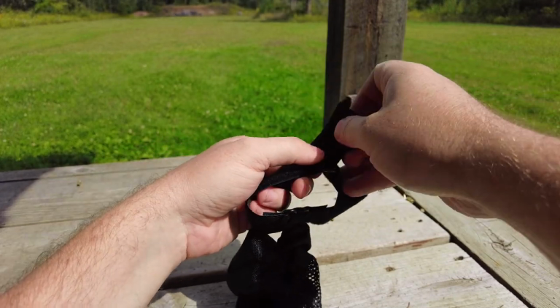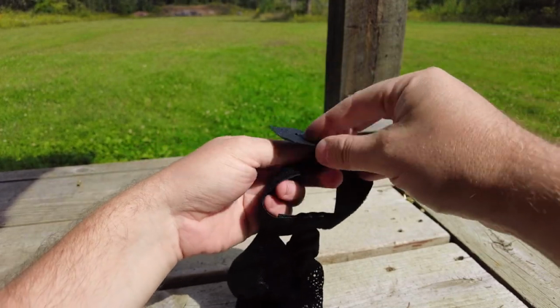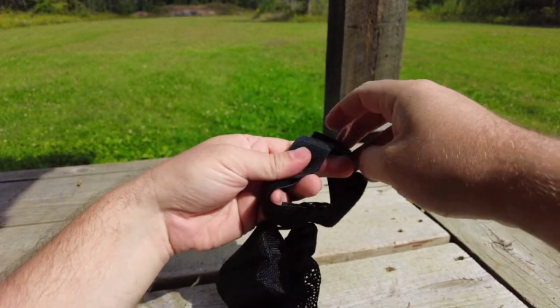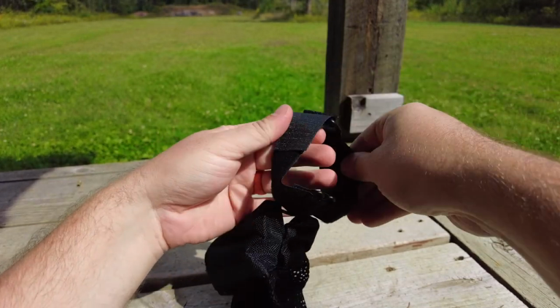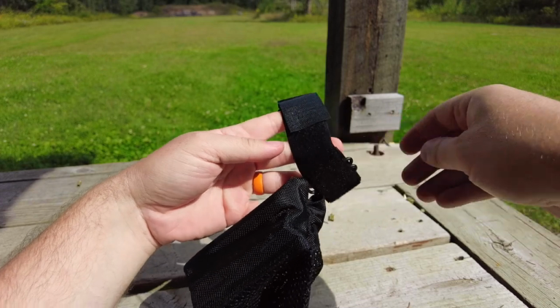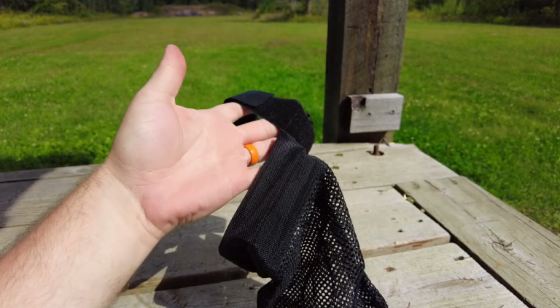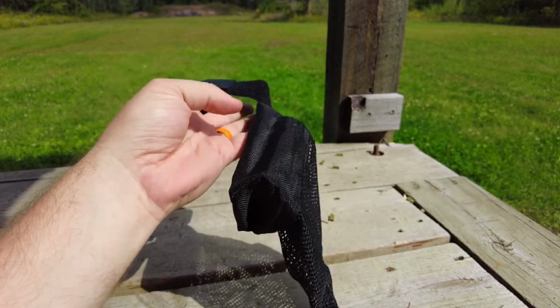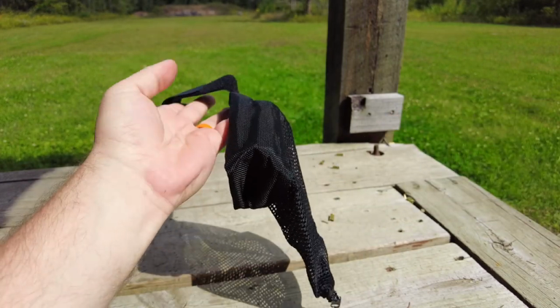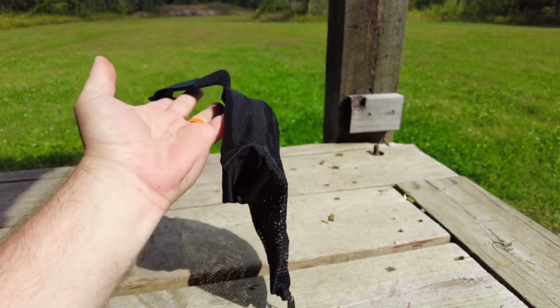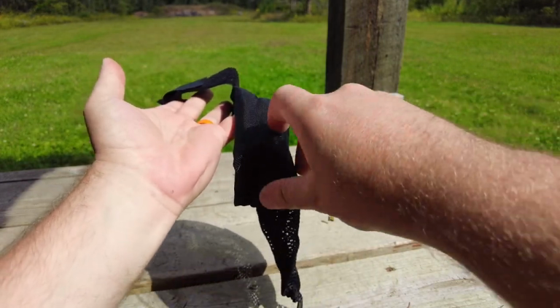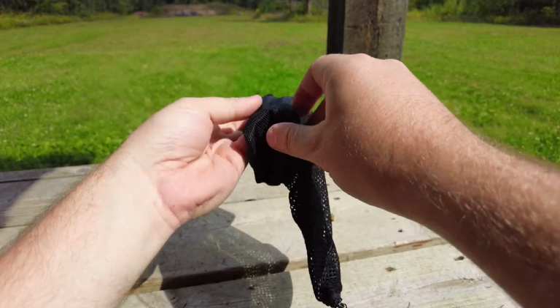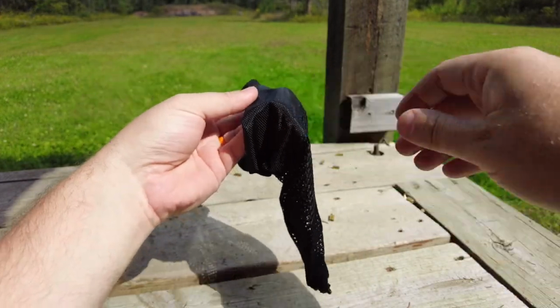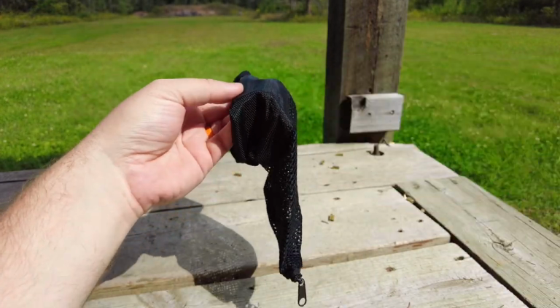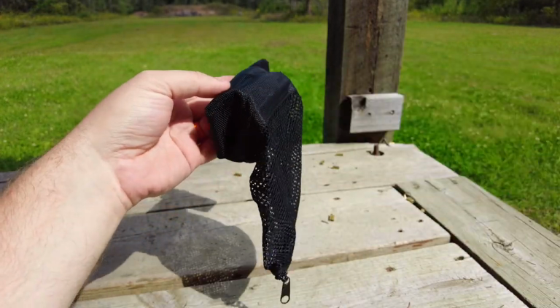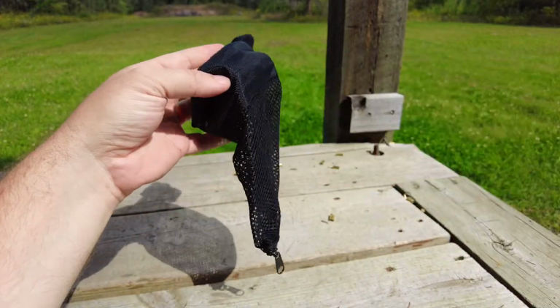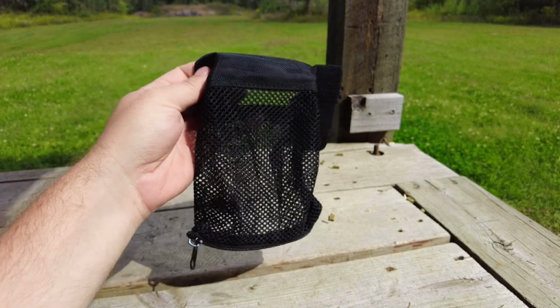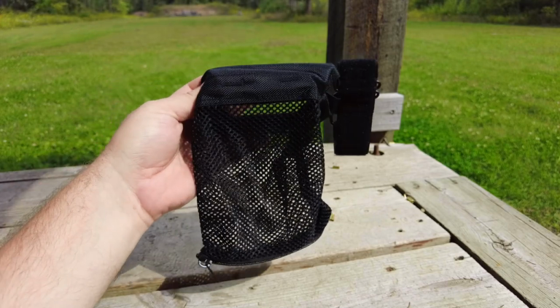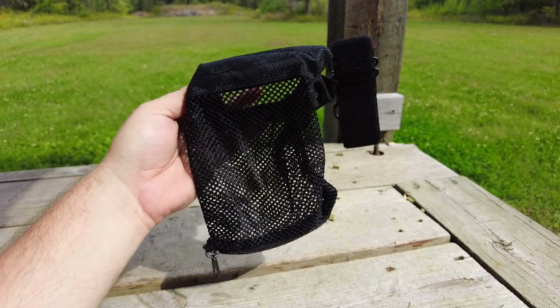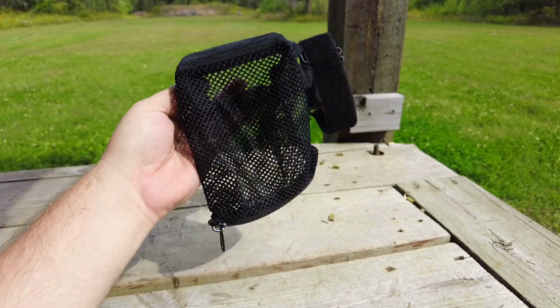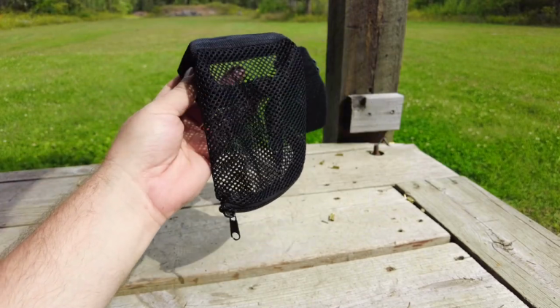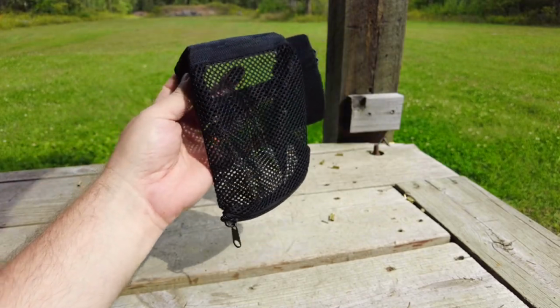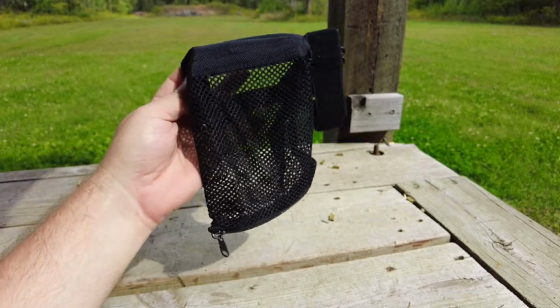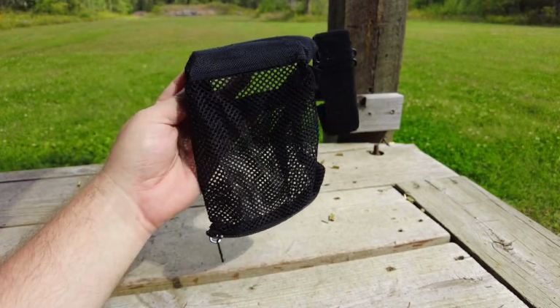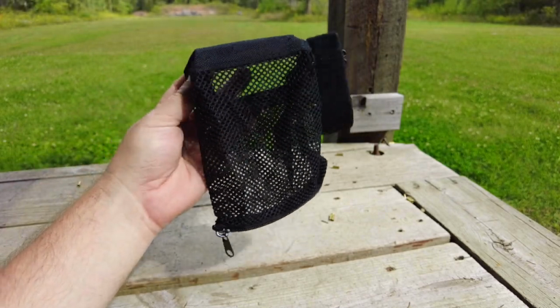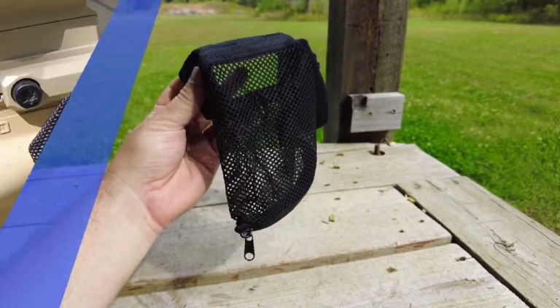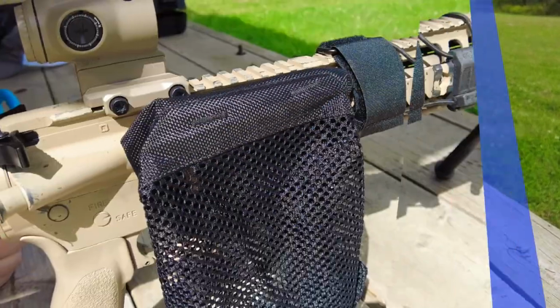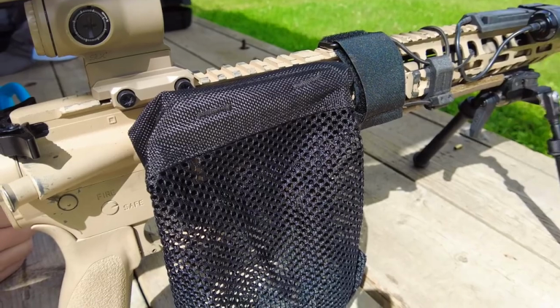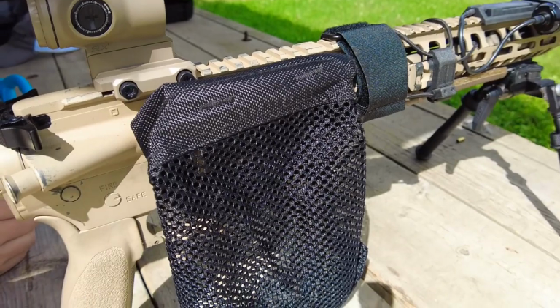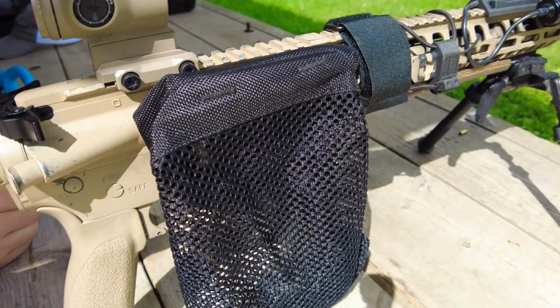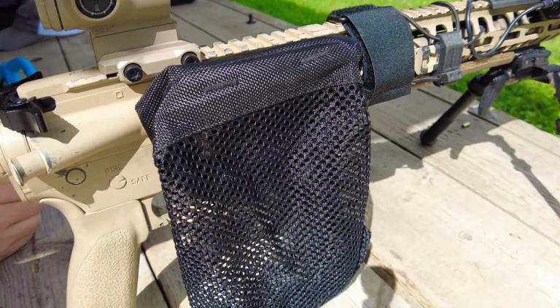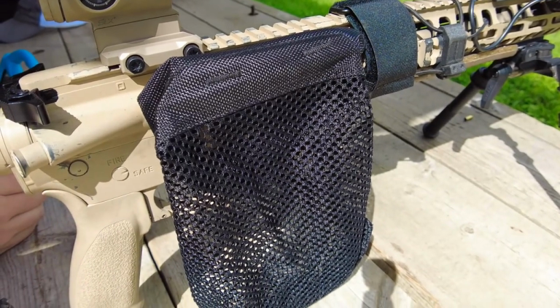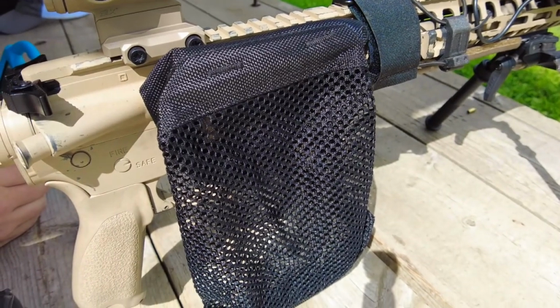You can check them out on Amazon — that's where they sell a lot of outdoor products, especially things related to the range. Stuff that's going to be useful, just like this brass catcher. You can check them out right now.